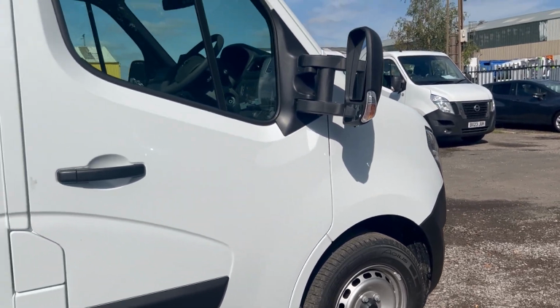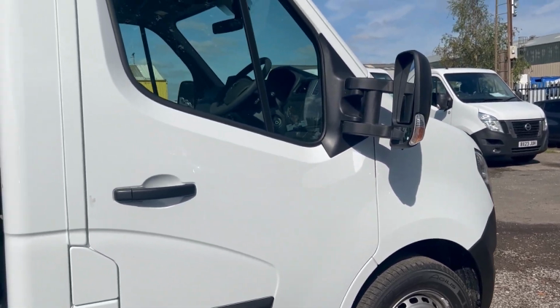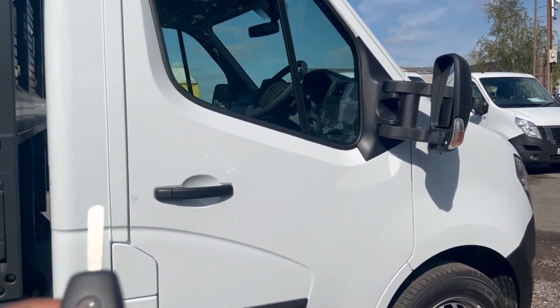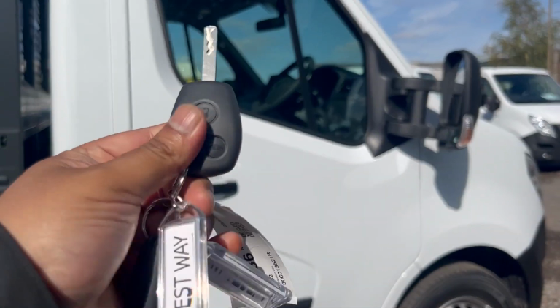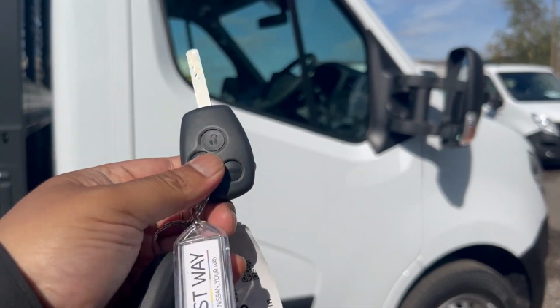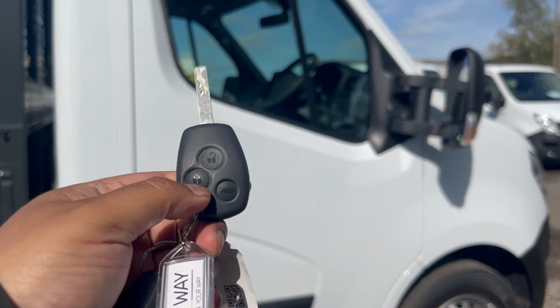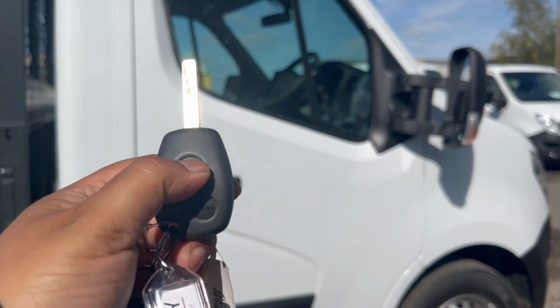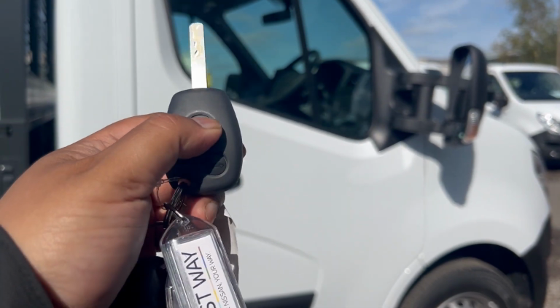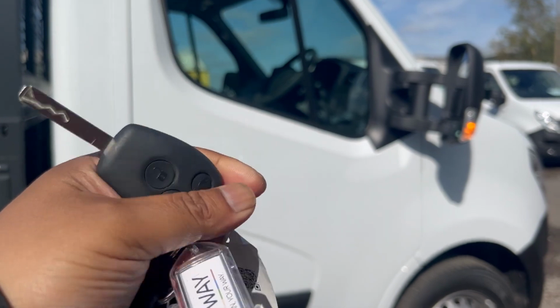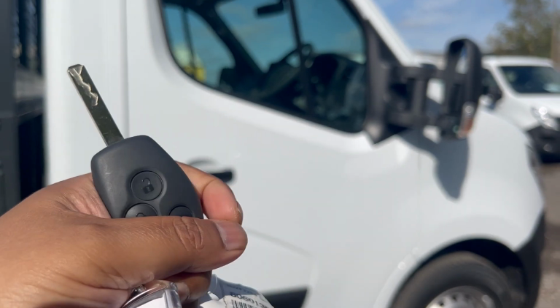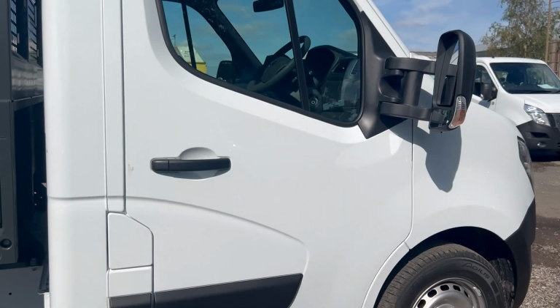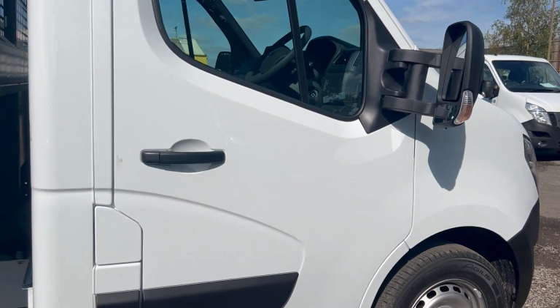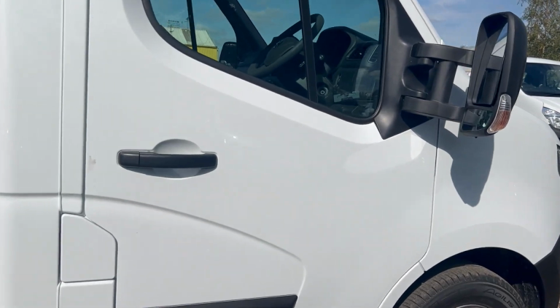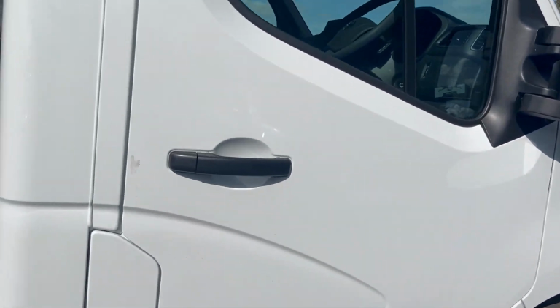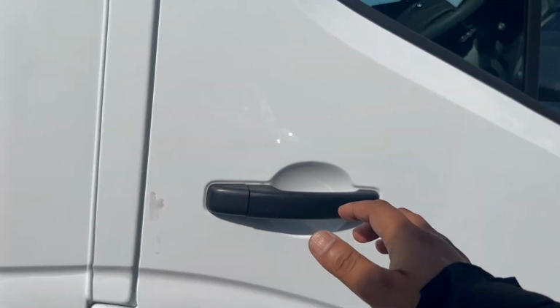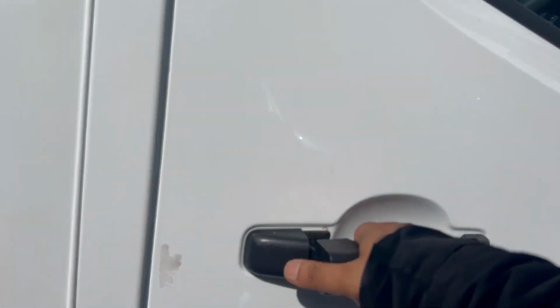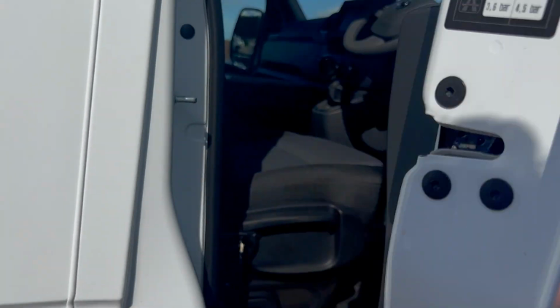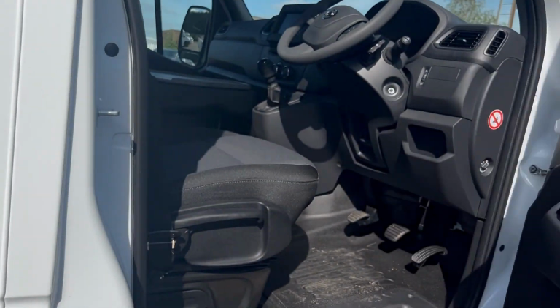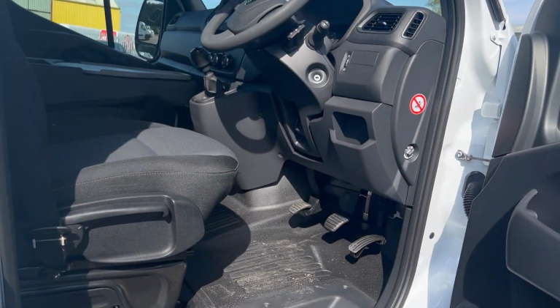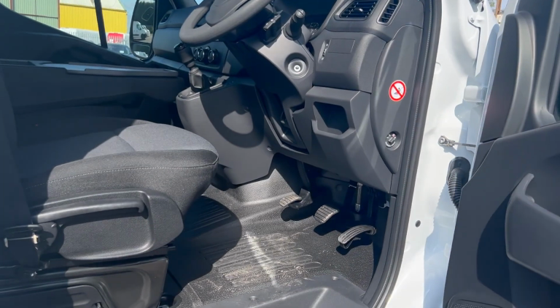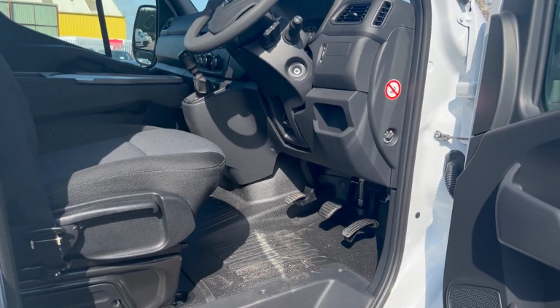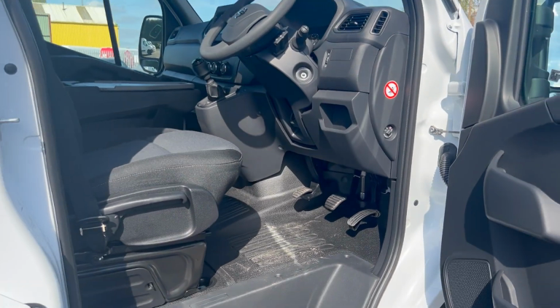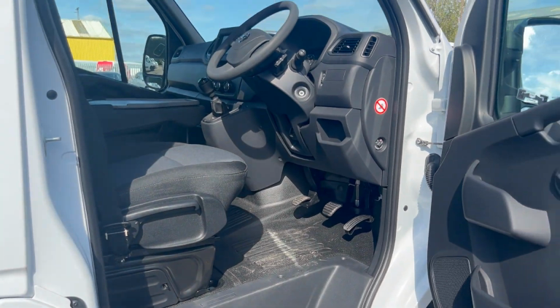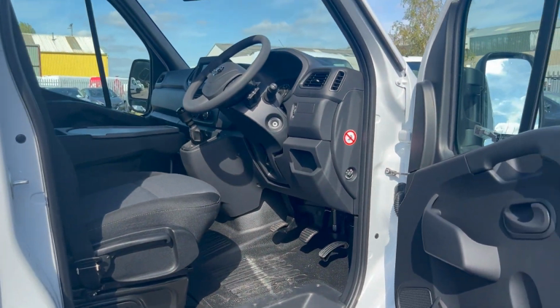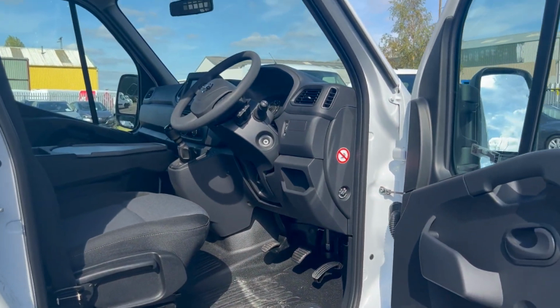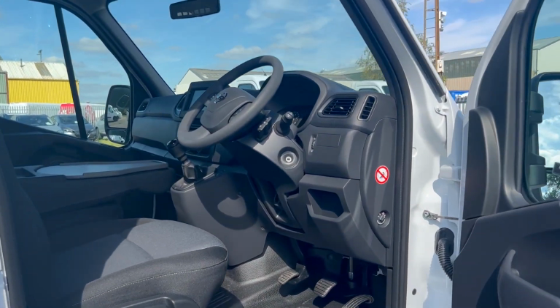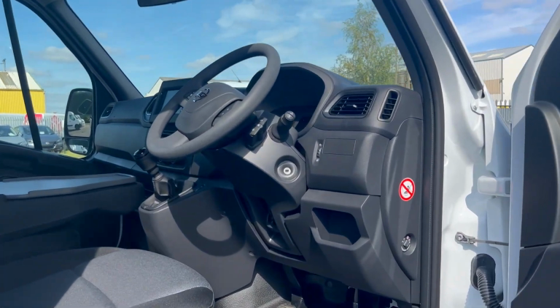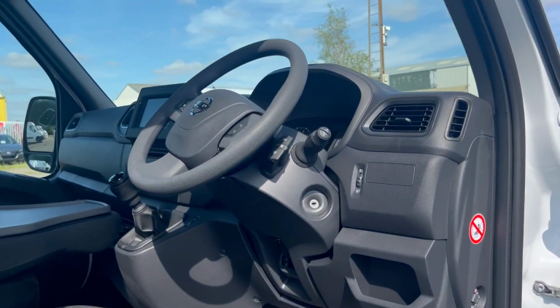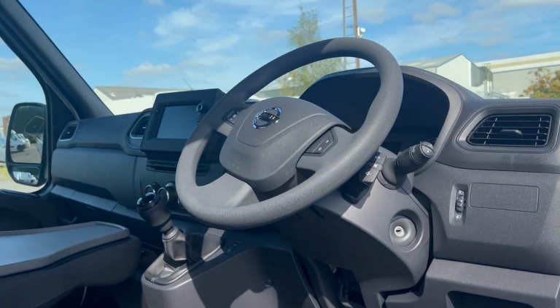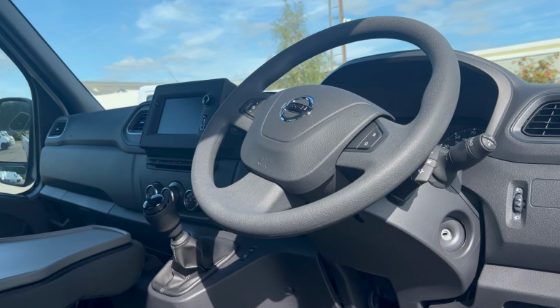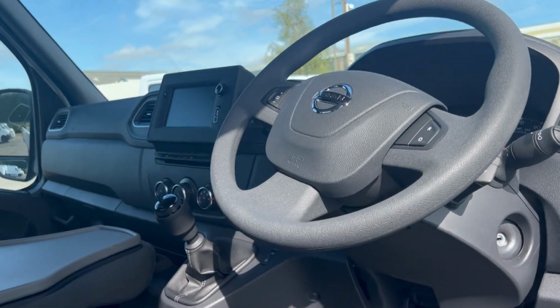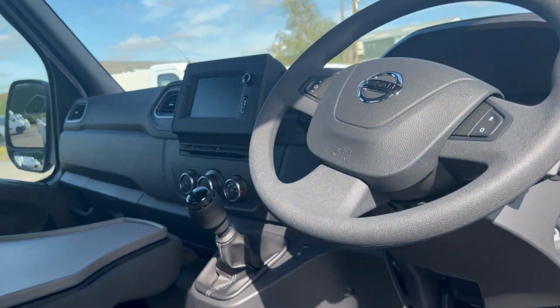To unlock the vehicle, you get two keys — press the button to unlock it. When we open up the driver's side door, we're greeted by a lovely cabin. I really like this new design.